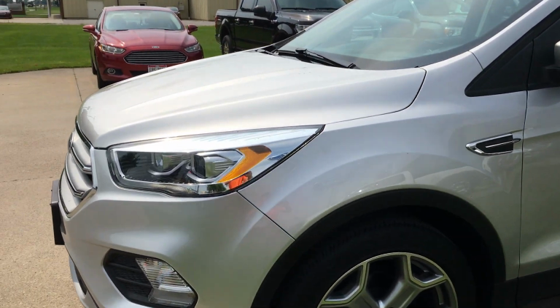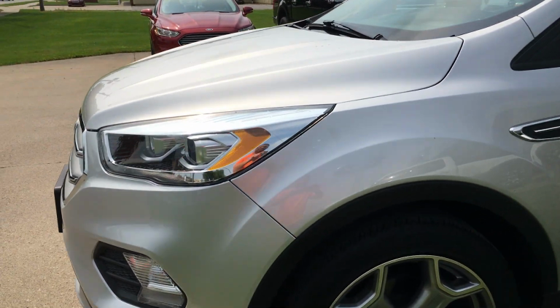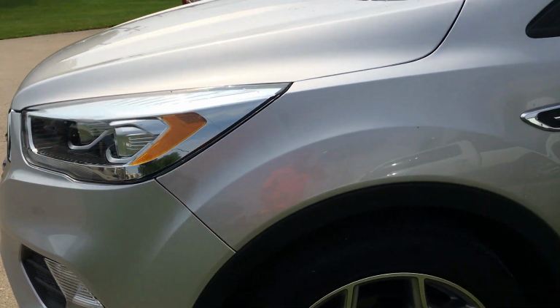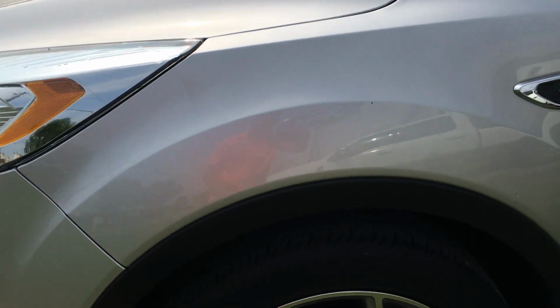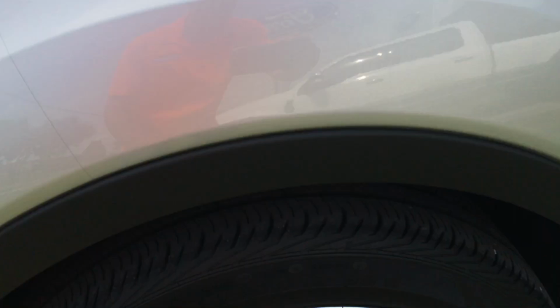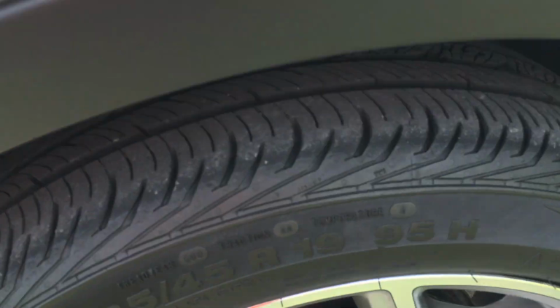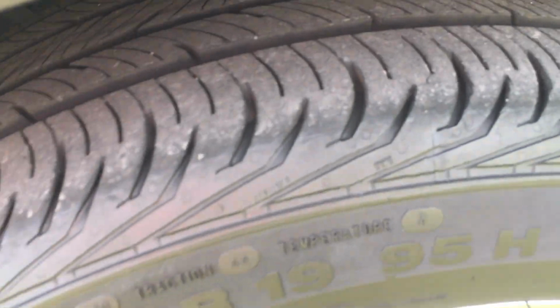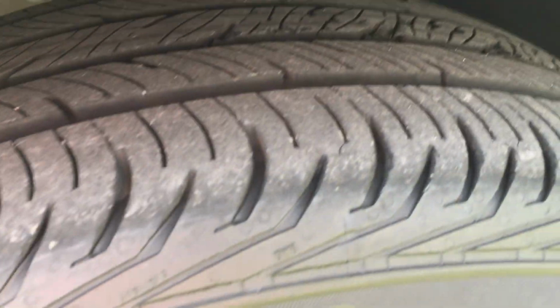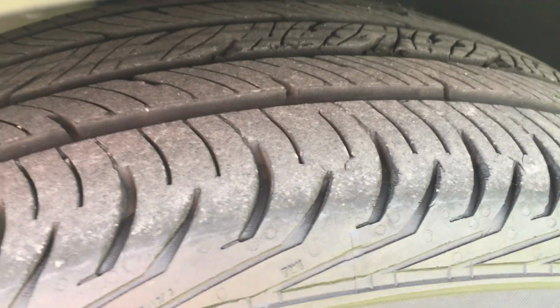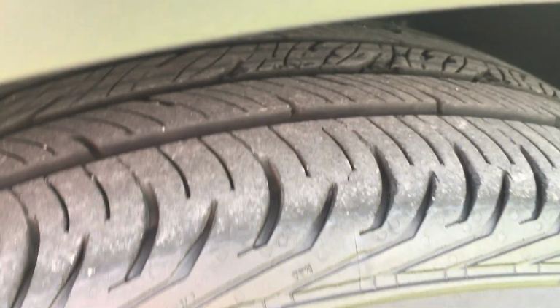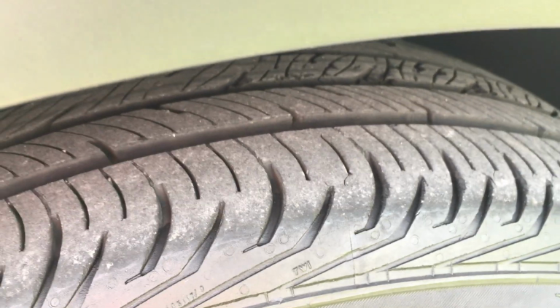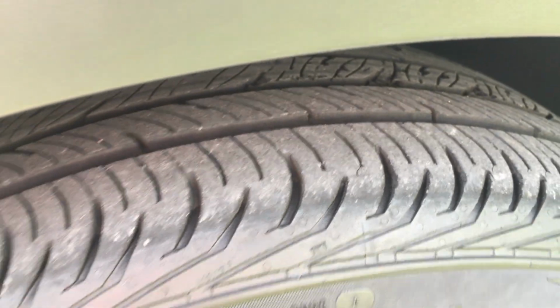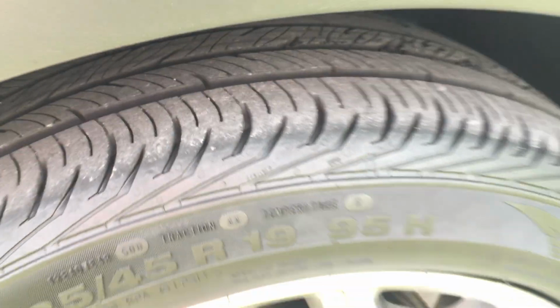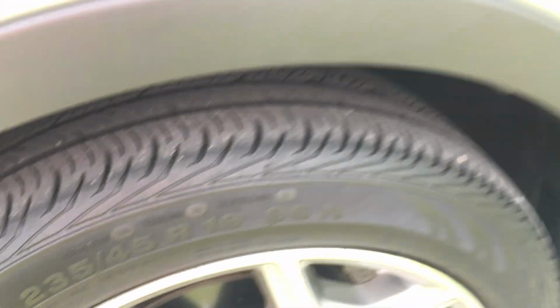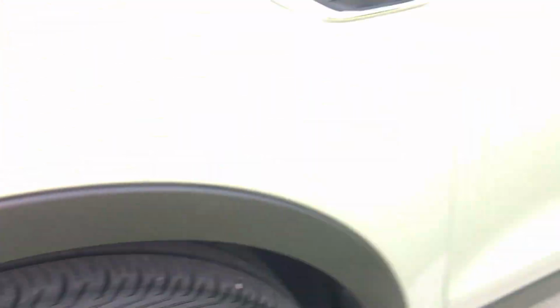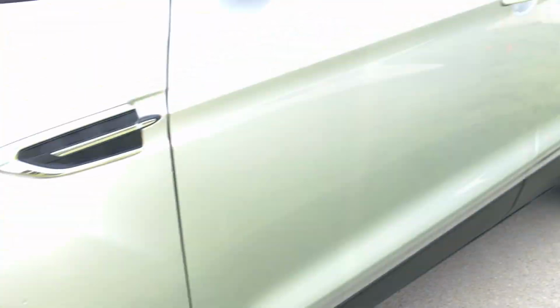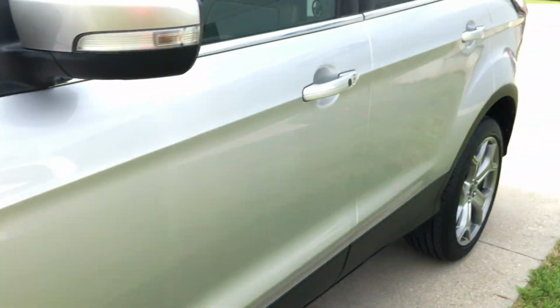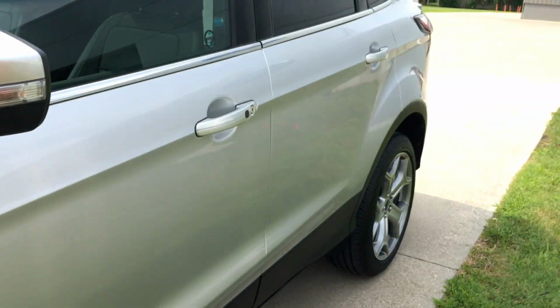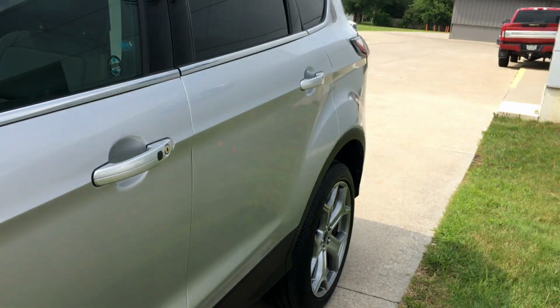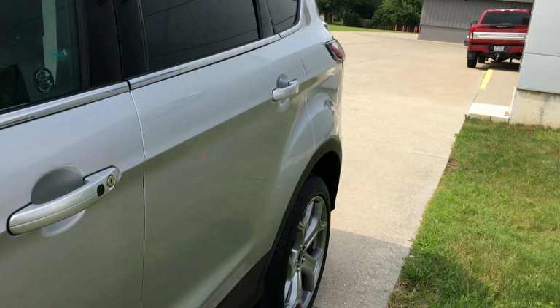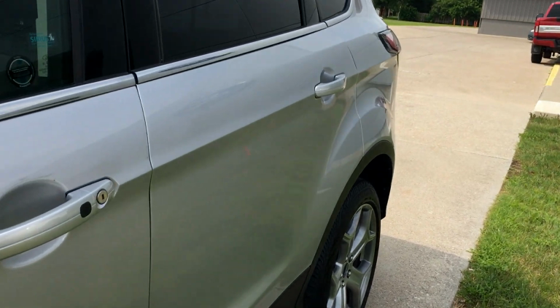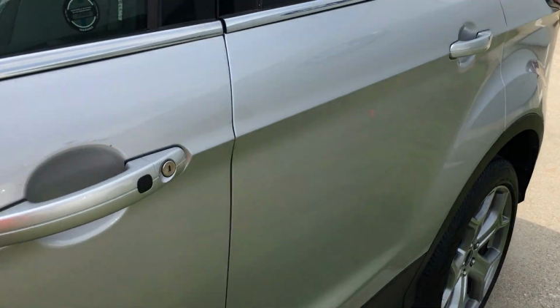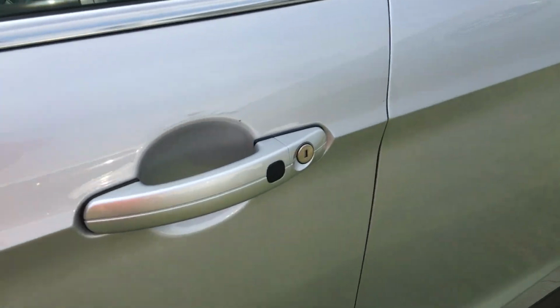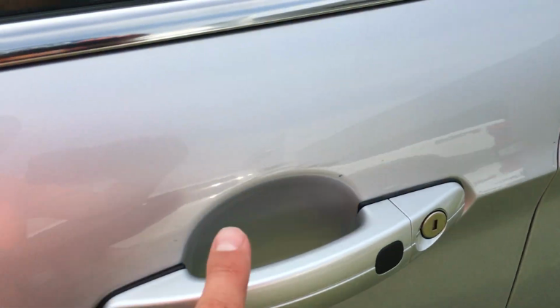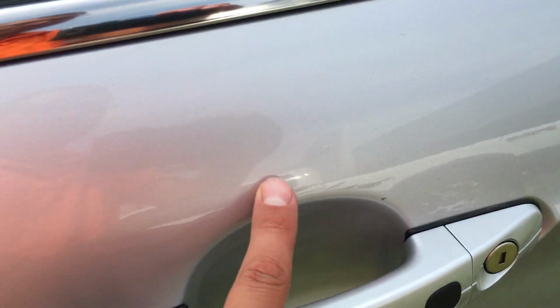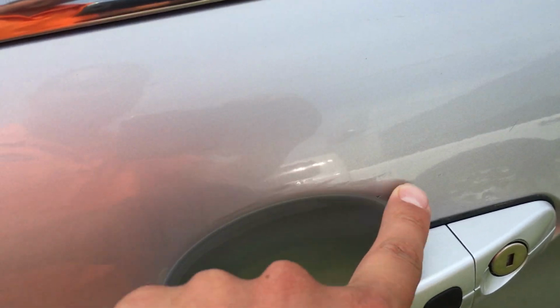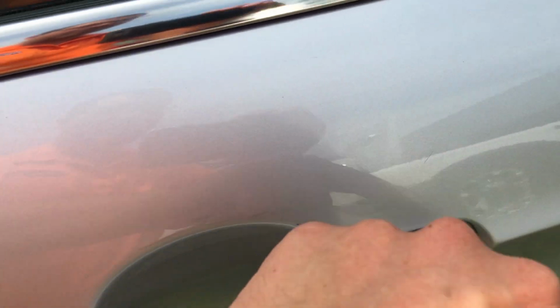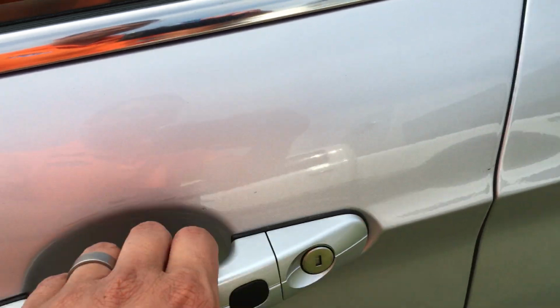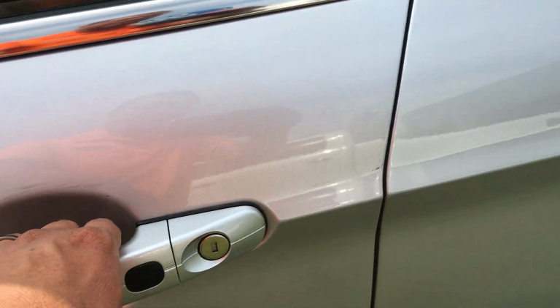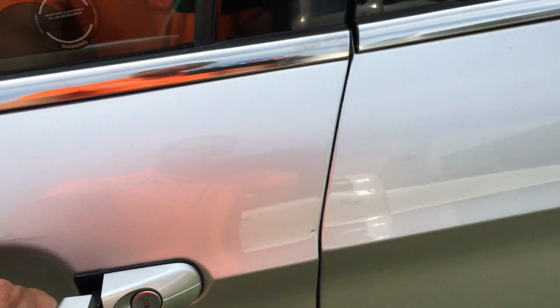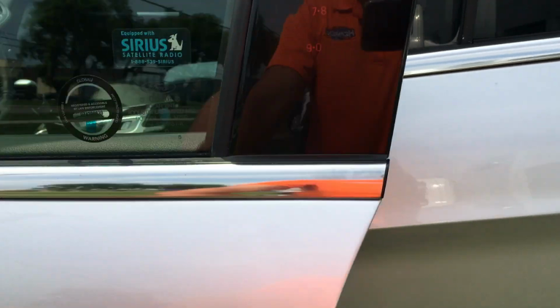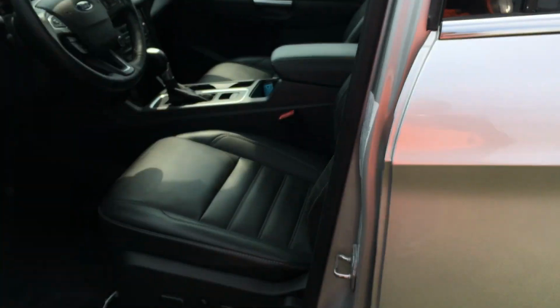Tires on it — all four match. Plenty of tread there as you can tell. It's got a little scuff here, but you get that on a used vehicle.